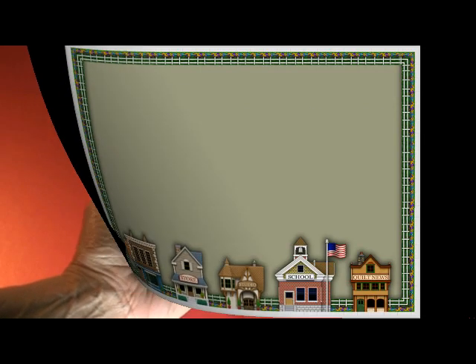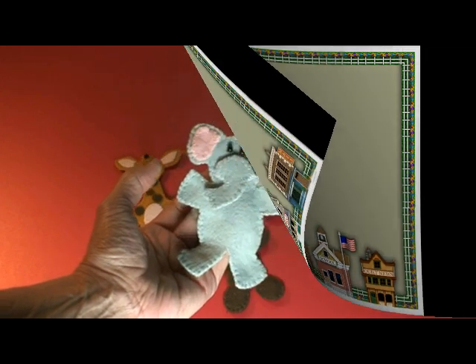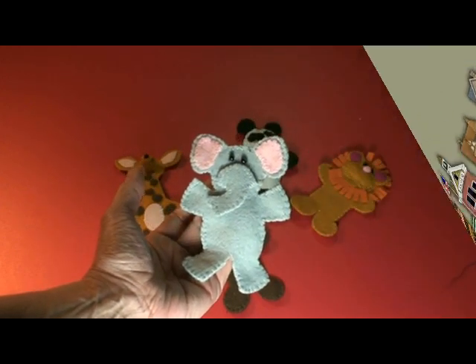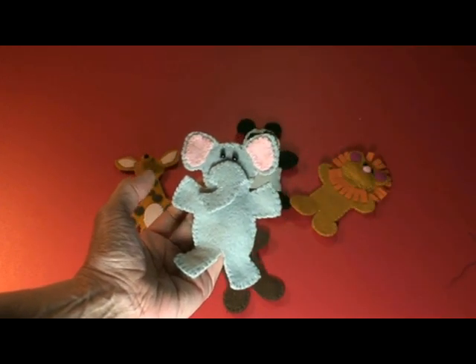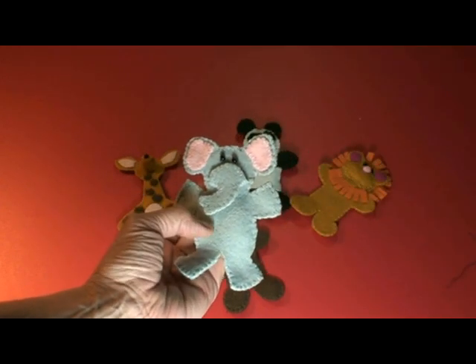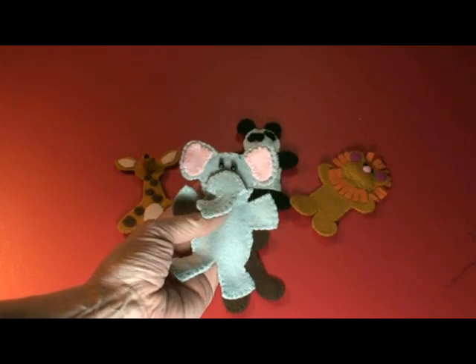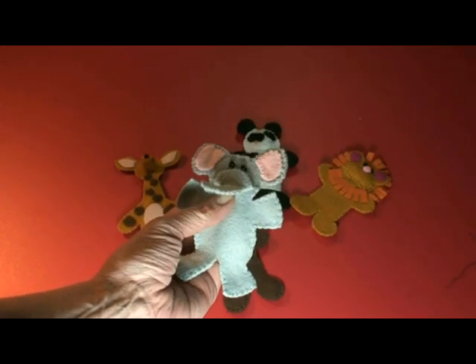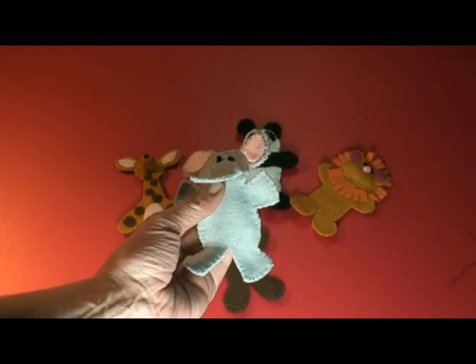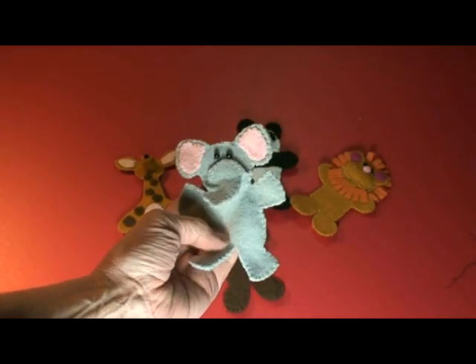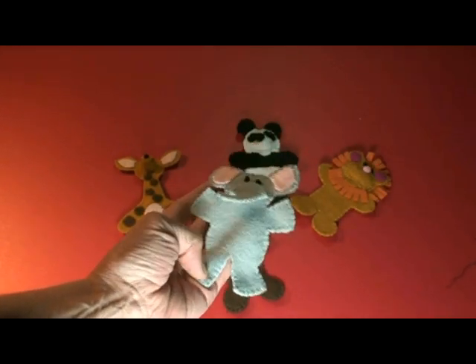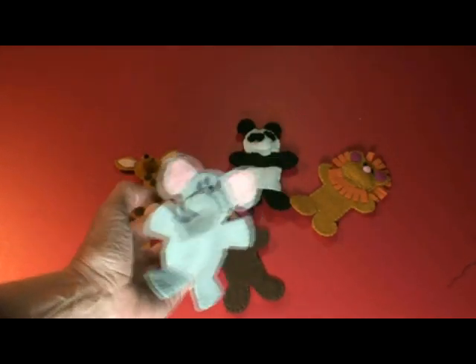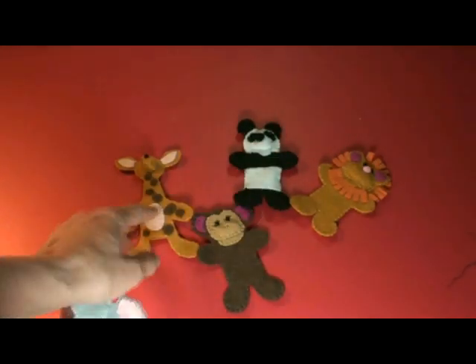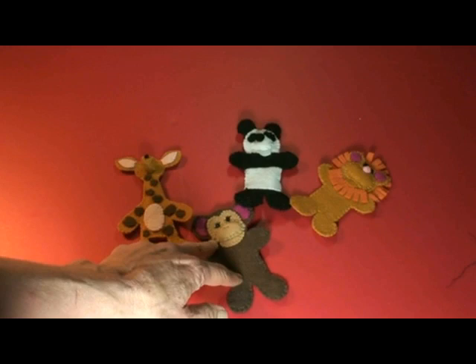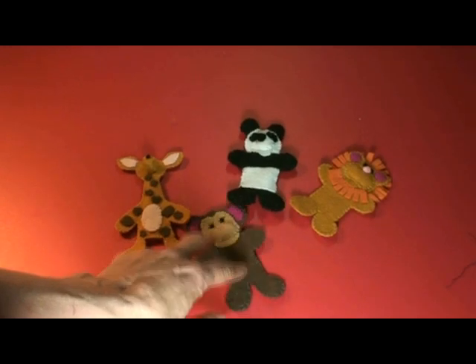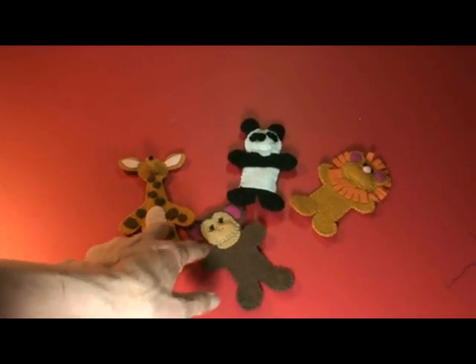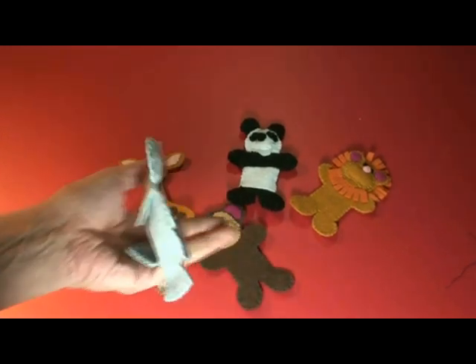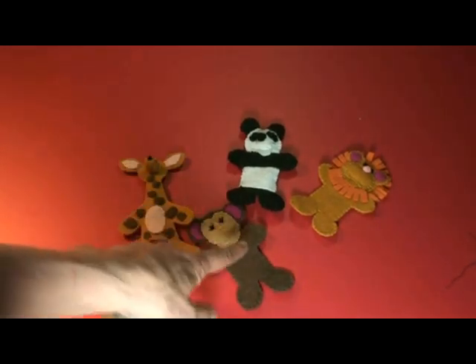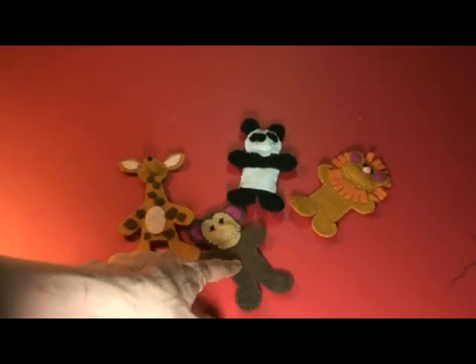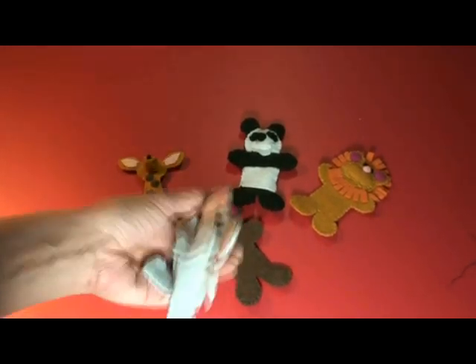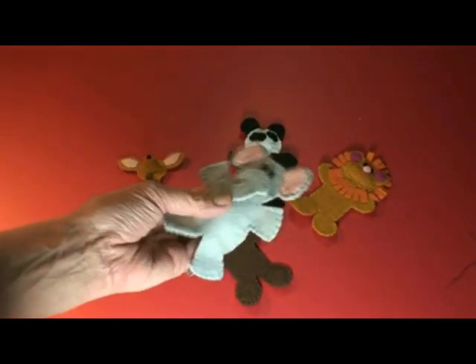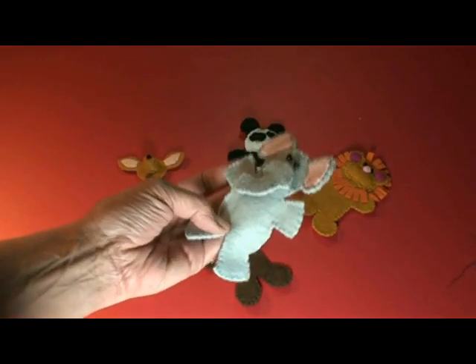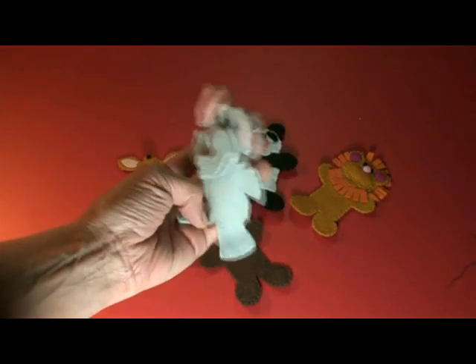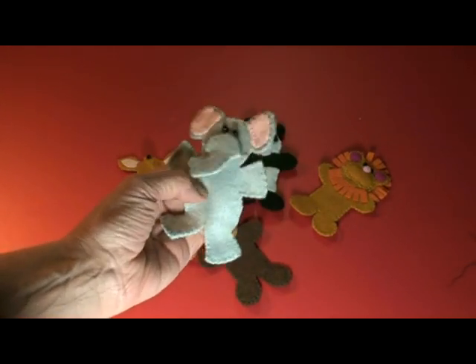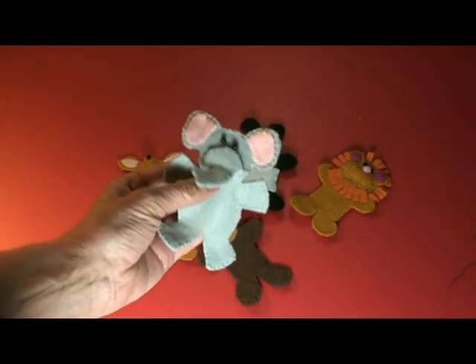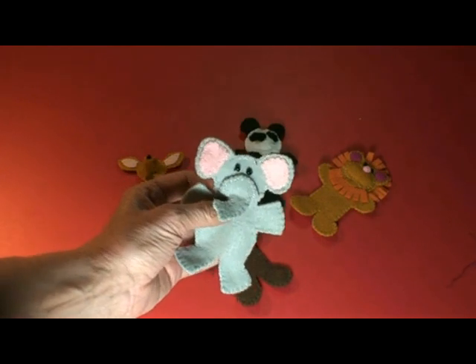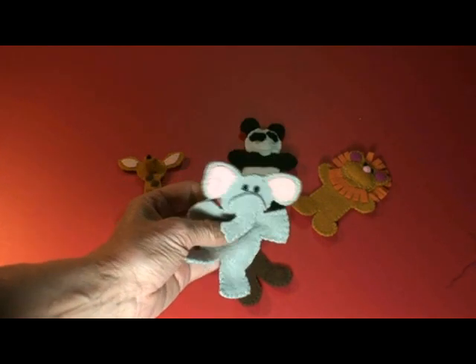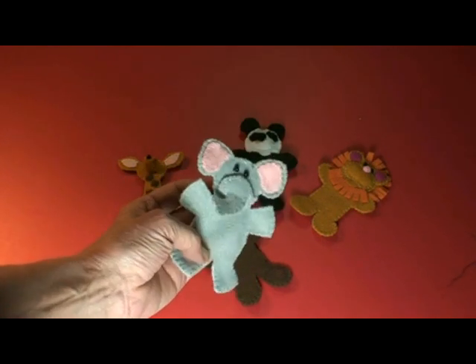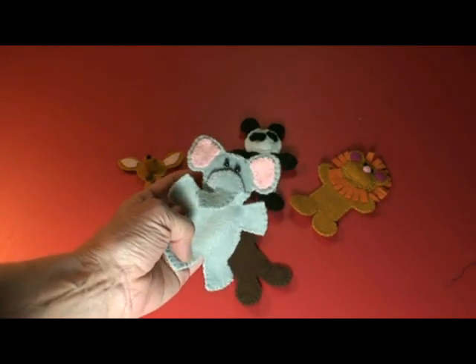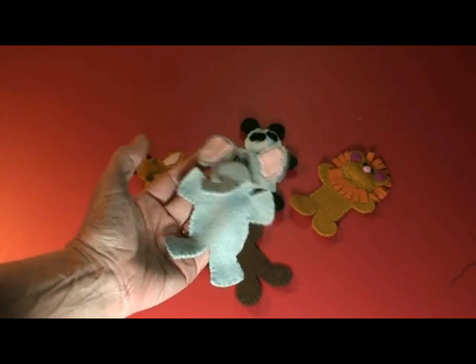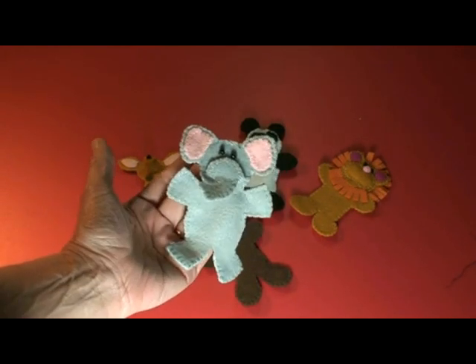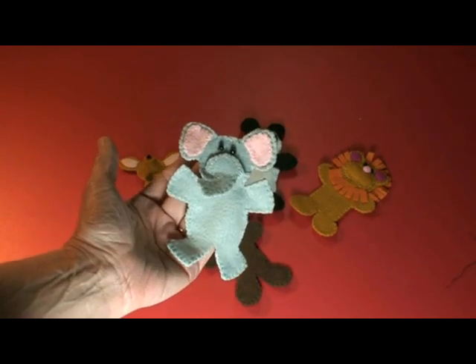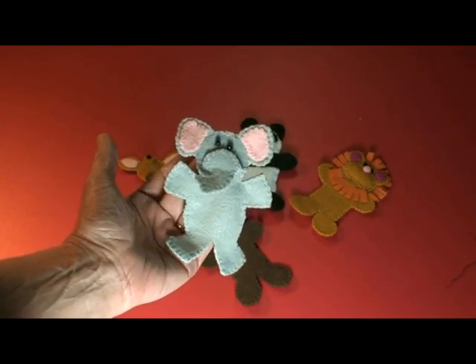In this video we'd like to show you the elephant in a series of zoo animals. It's a free pattern on our website and this little elephant is just darling. I think you'll have fun with it.